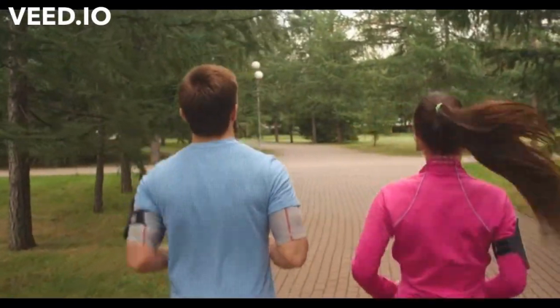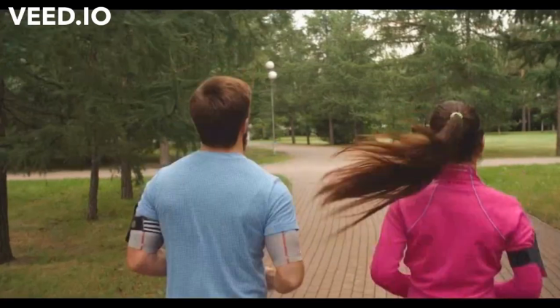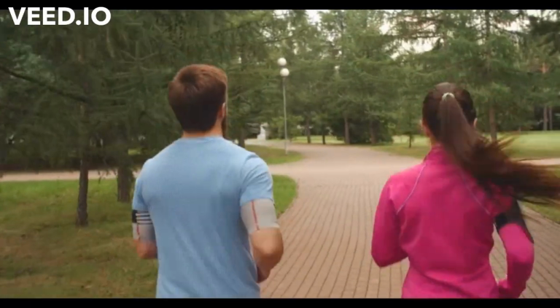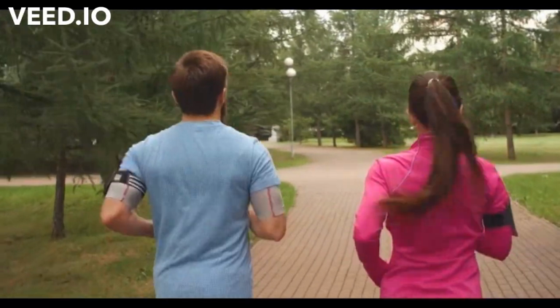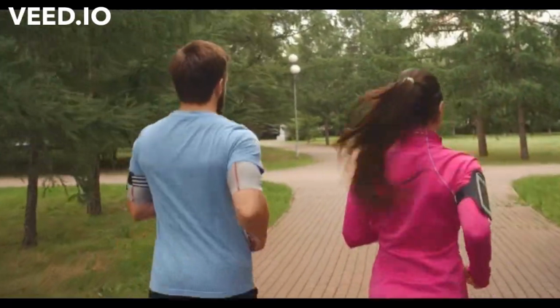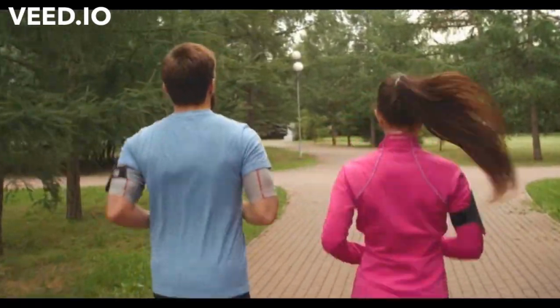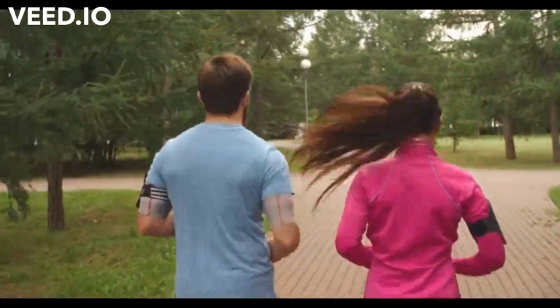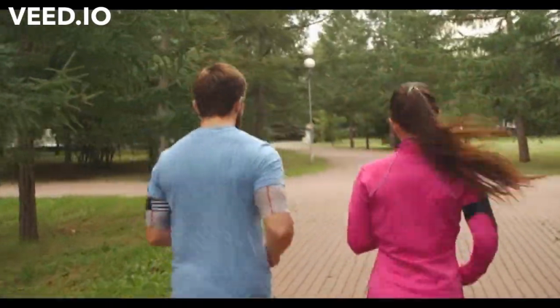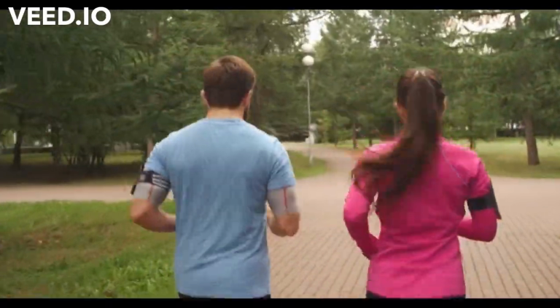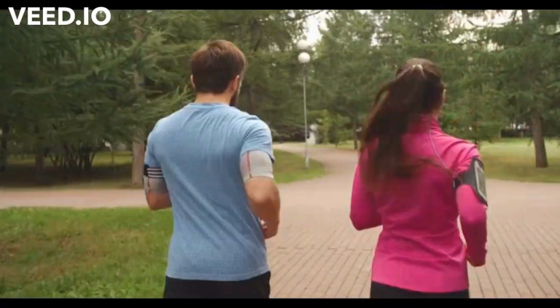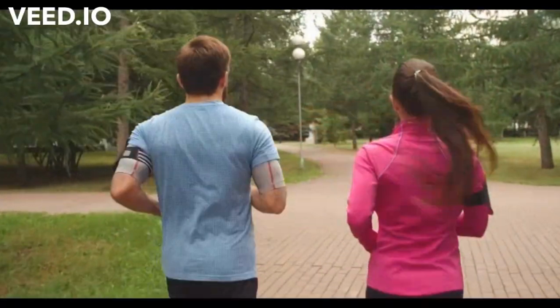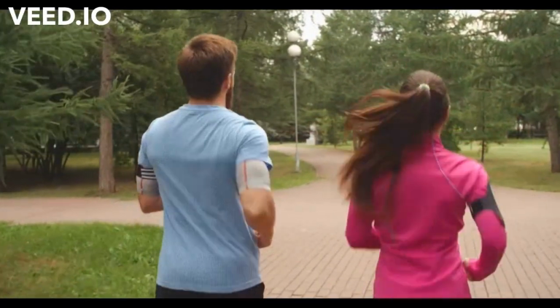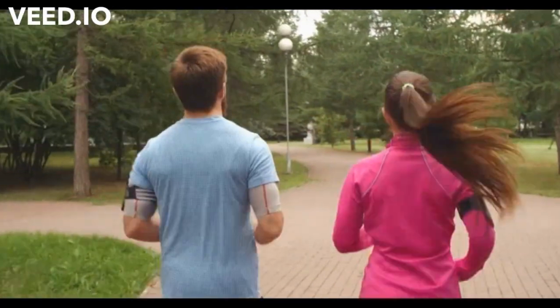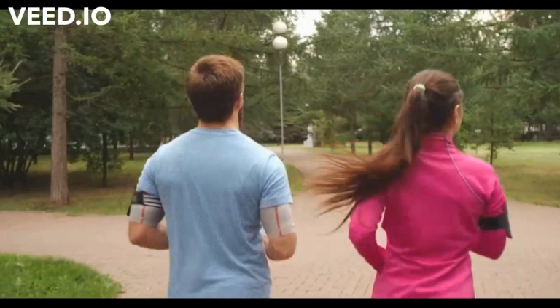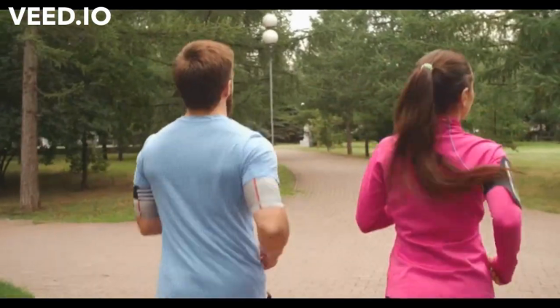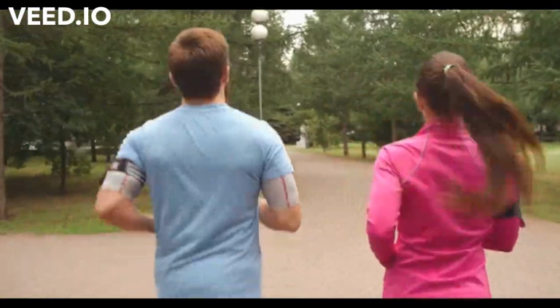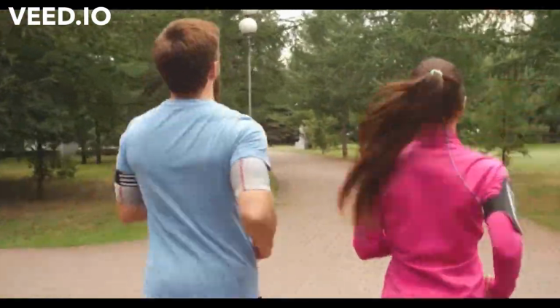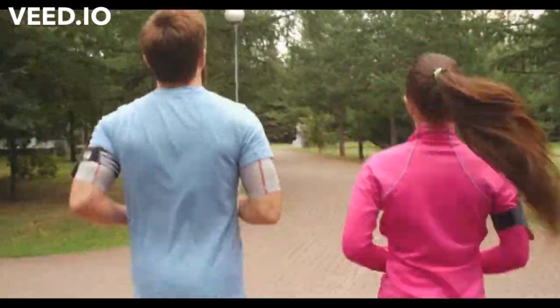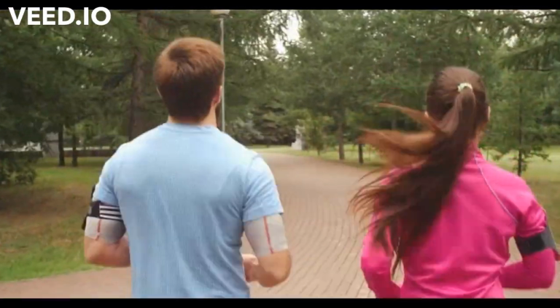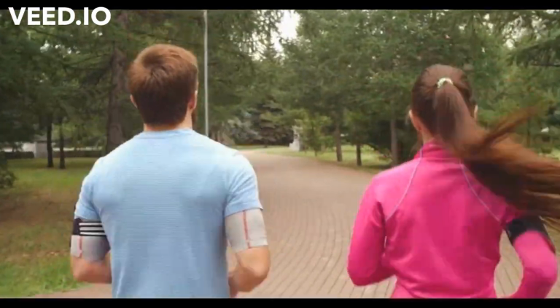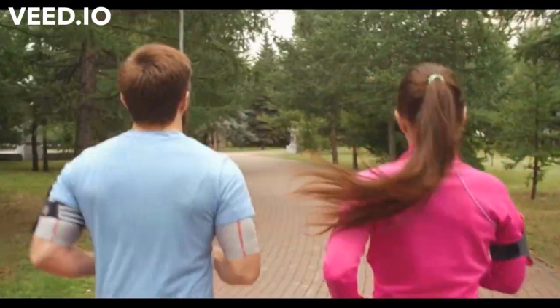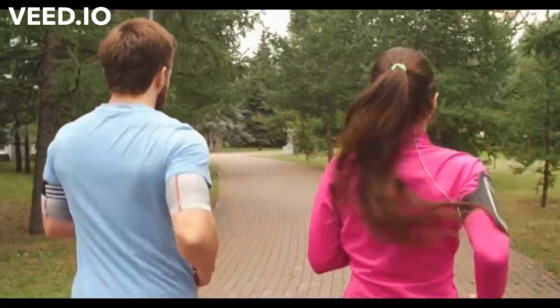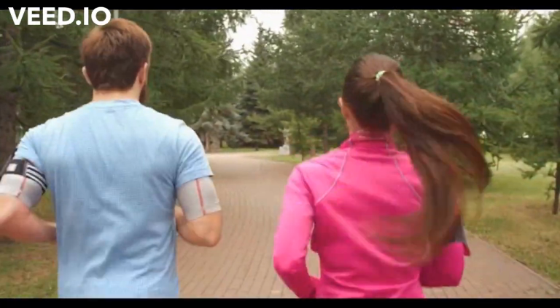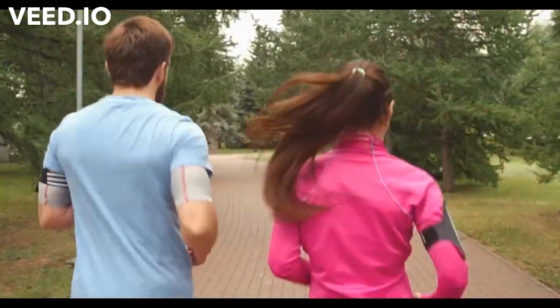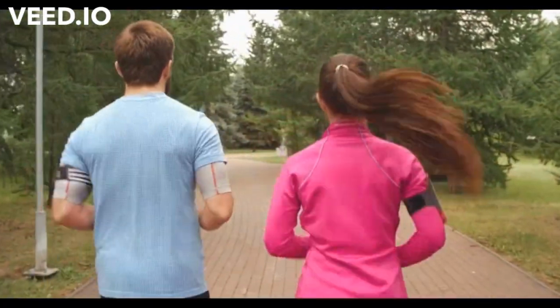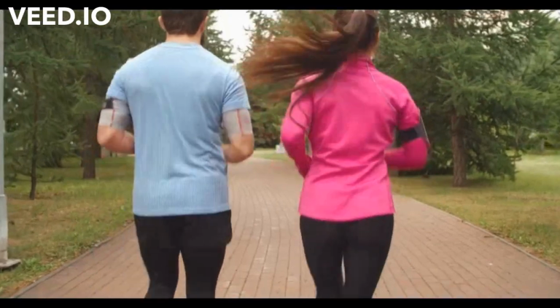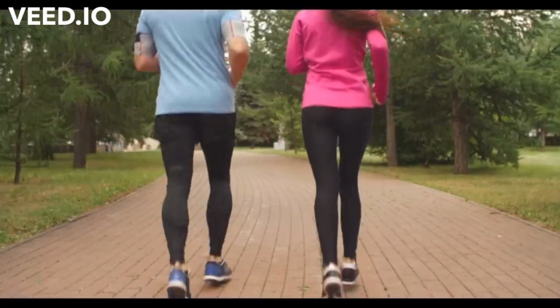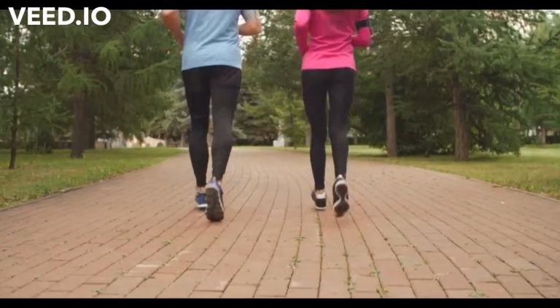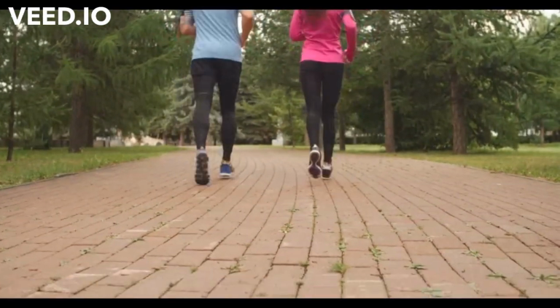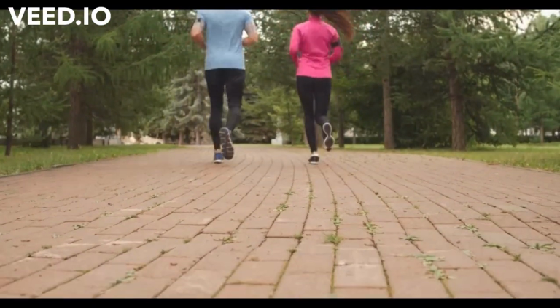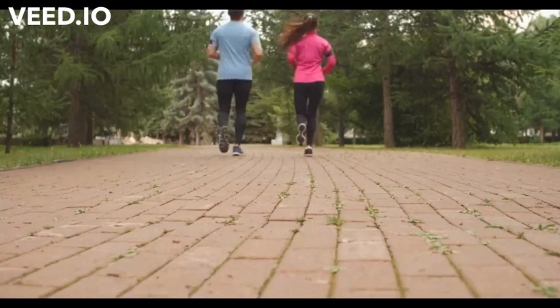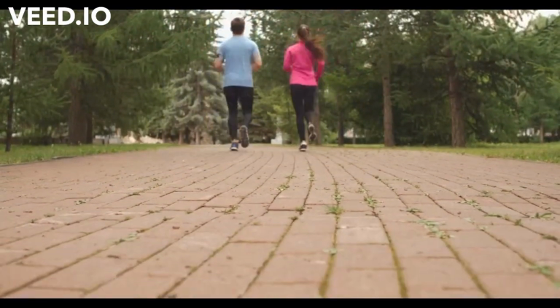If you are a novice runner, try running and walking until you can hold your run for 15 minutes. Then increase the length and time of your run by a couple of minutes every other time you hit the road or treadmill, until you can run for 30 minutes without stopping.